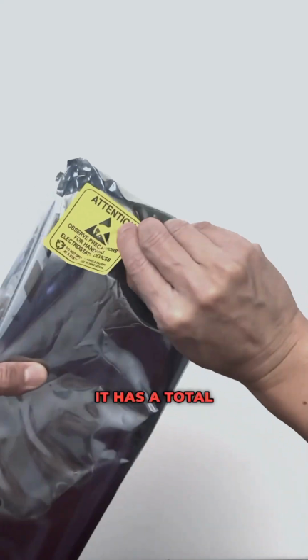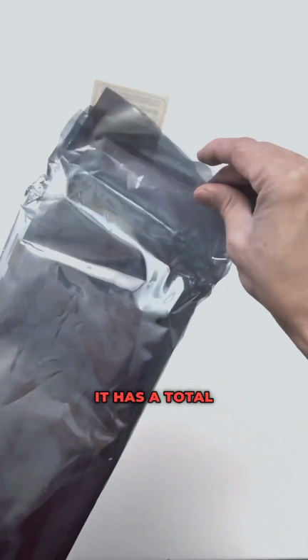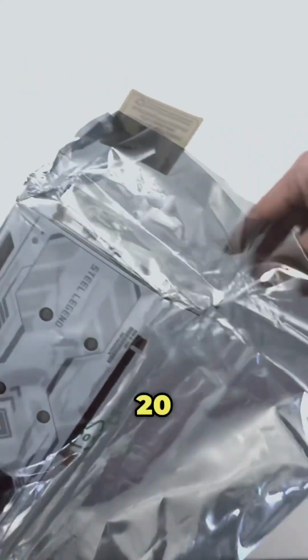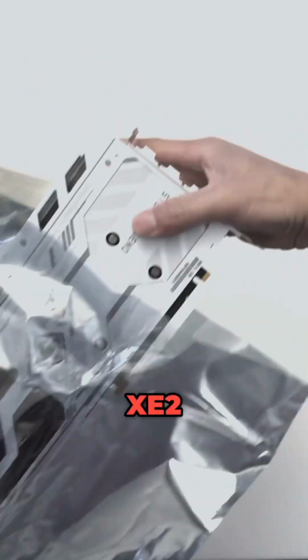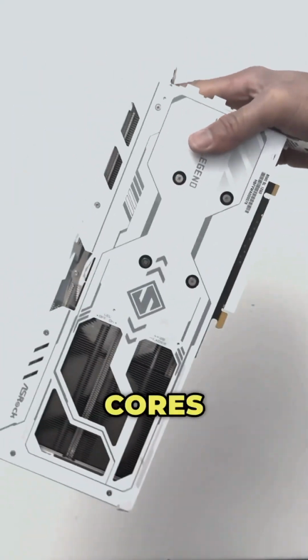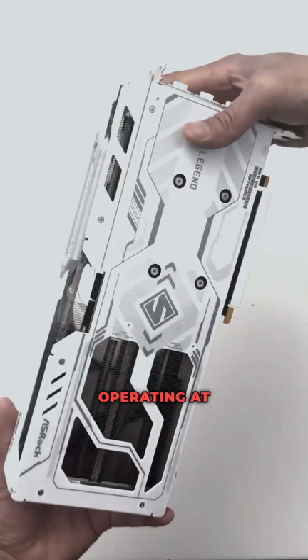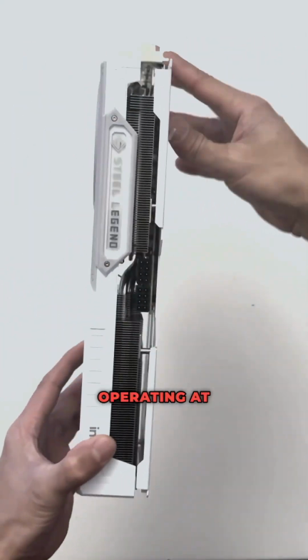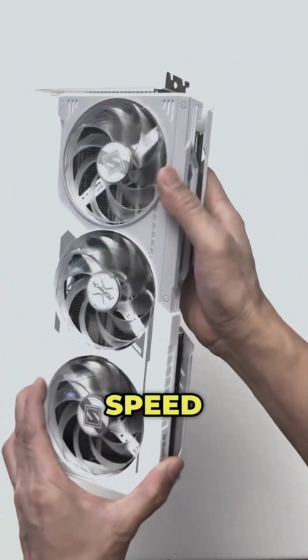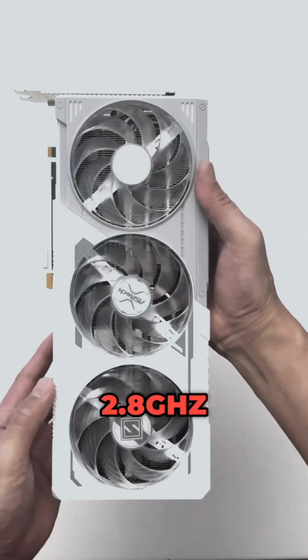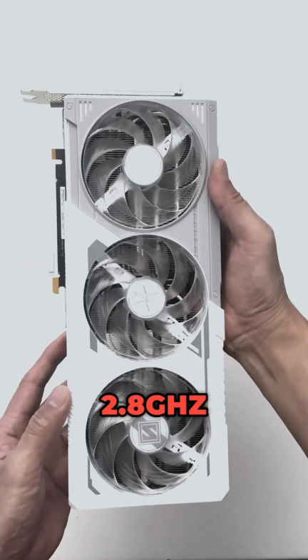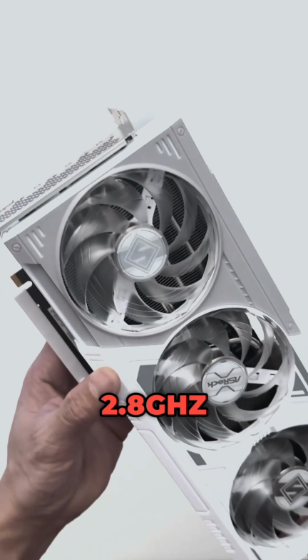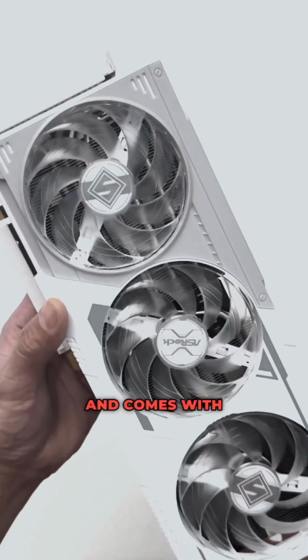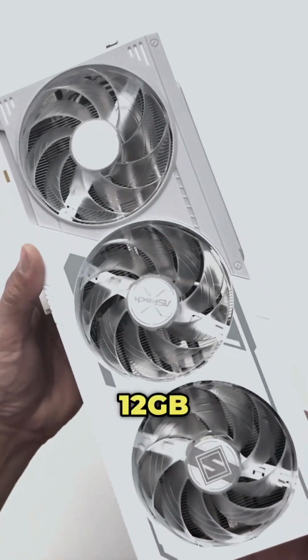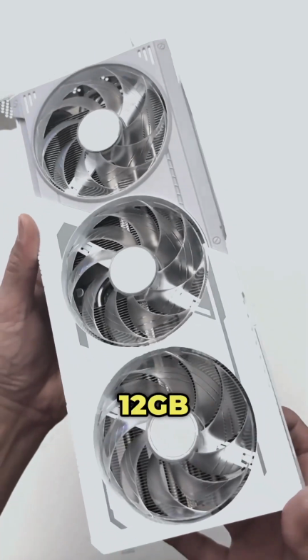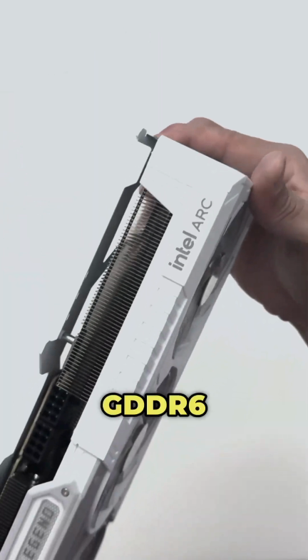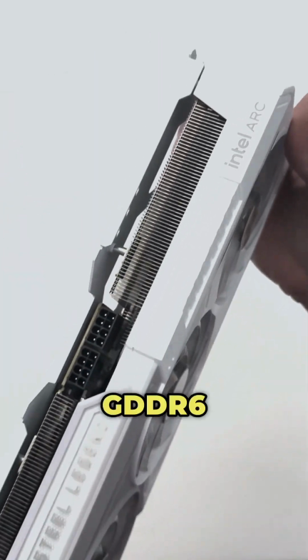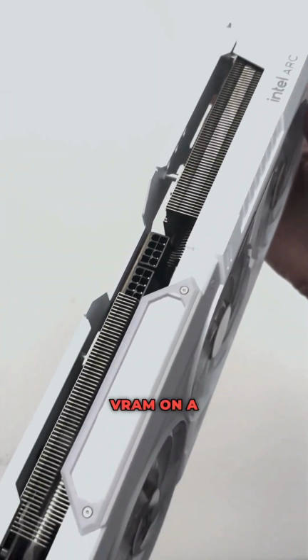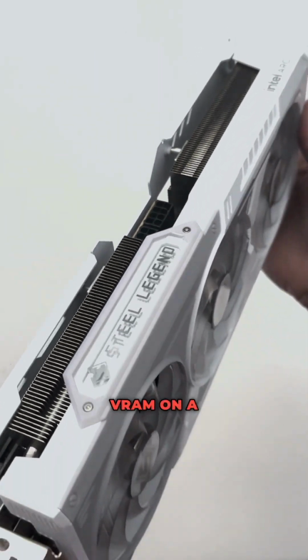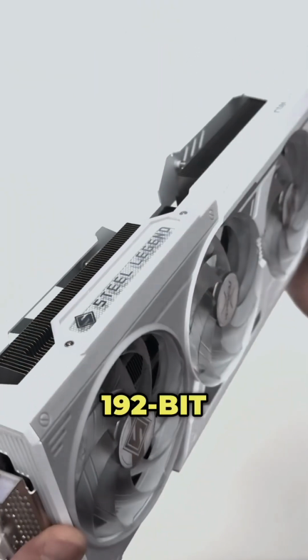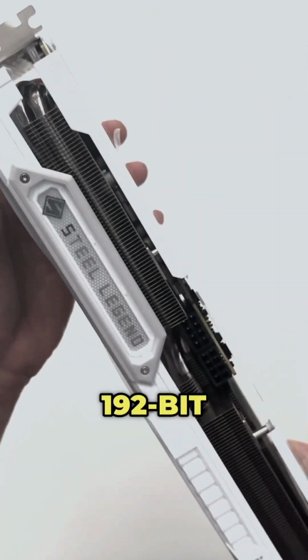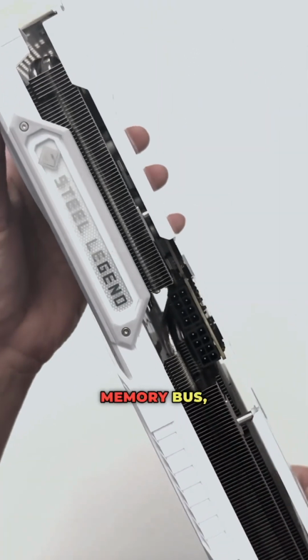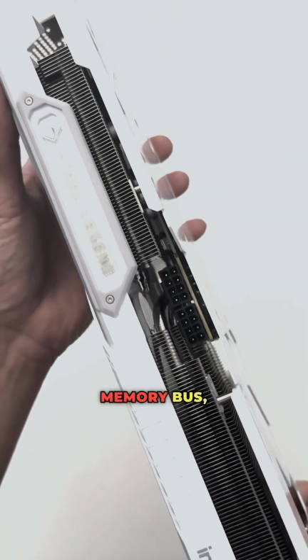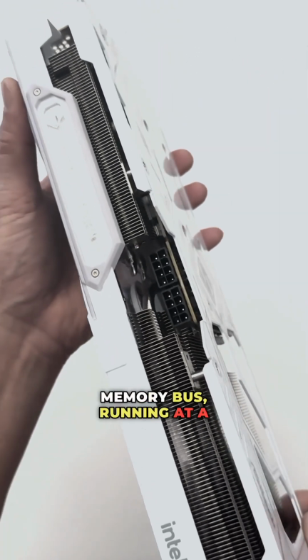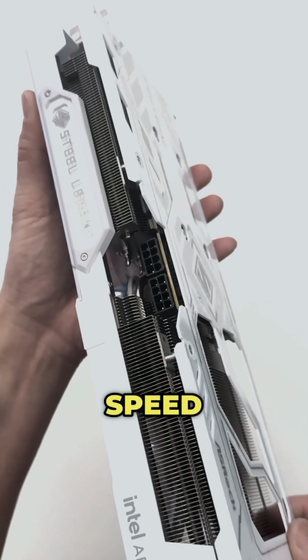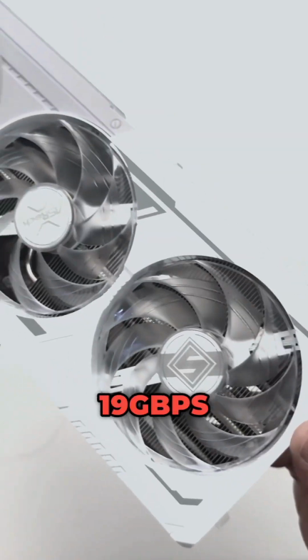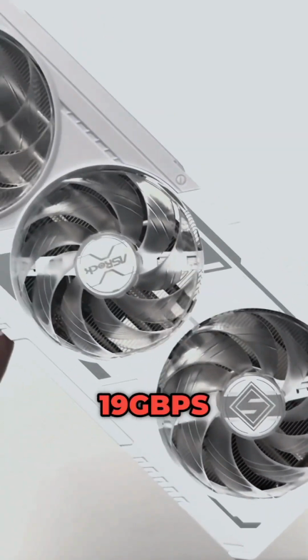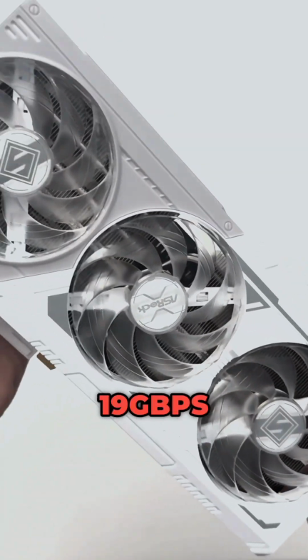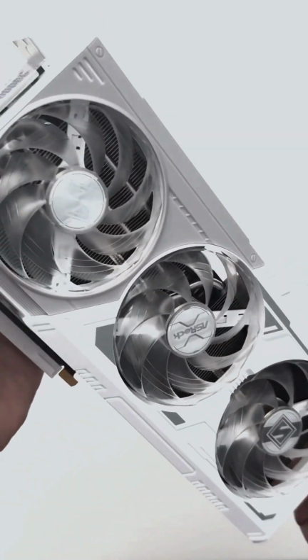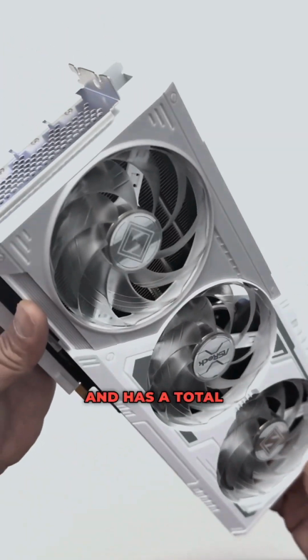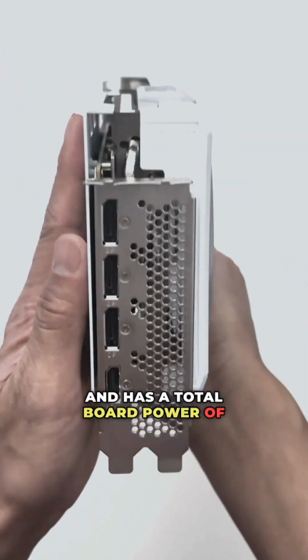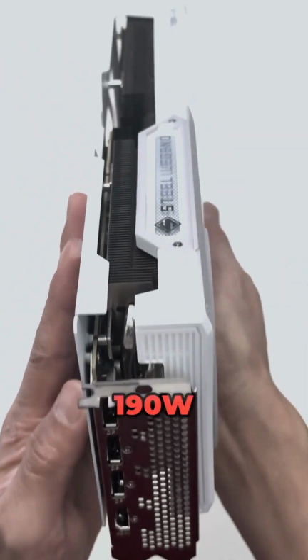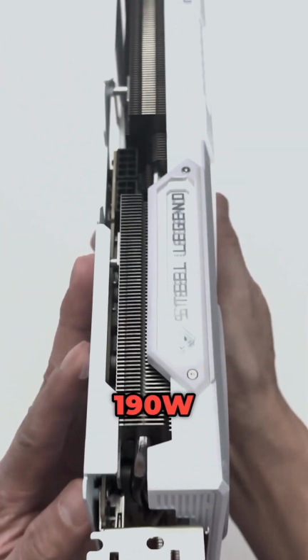It has a total of 20 XE2 cores operating at a clock speed of 2.8GHz, and comes with 12GB of GDDR6 VRAM on a 192-bit memory bus running at a speed of 19GB/s per second, and has a total board power of 190W.